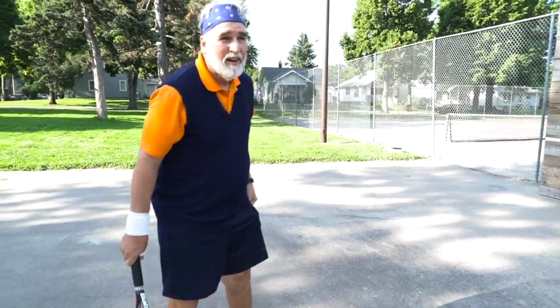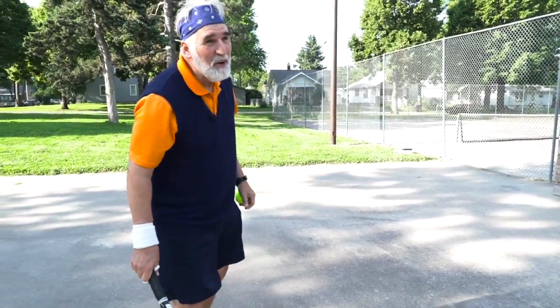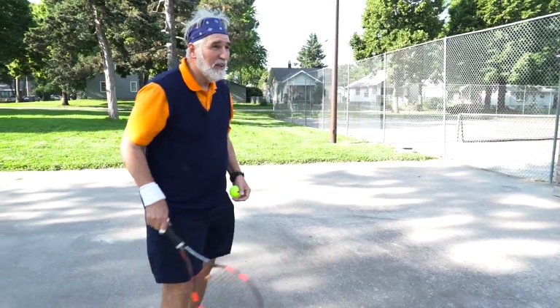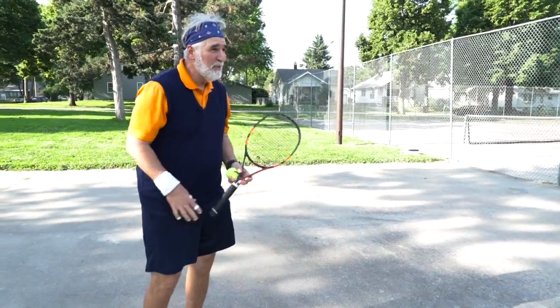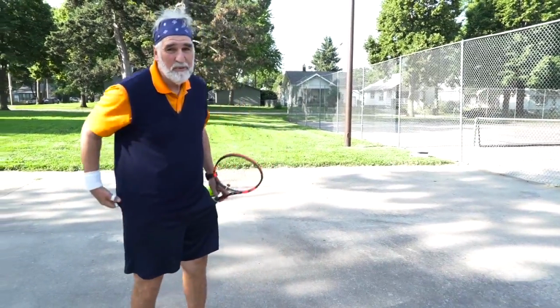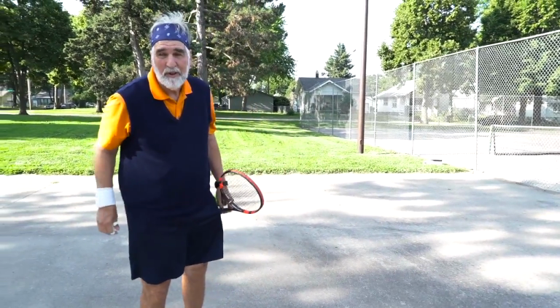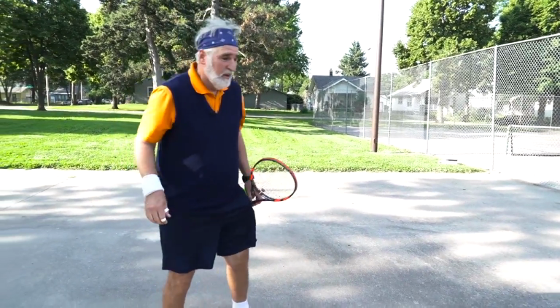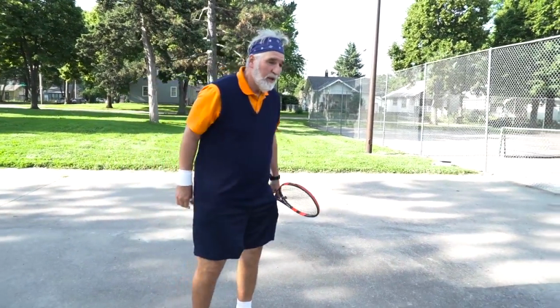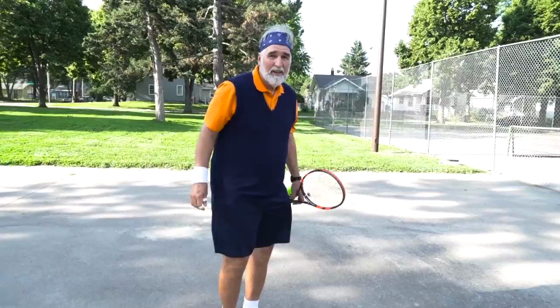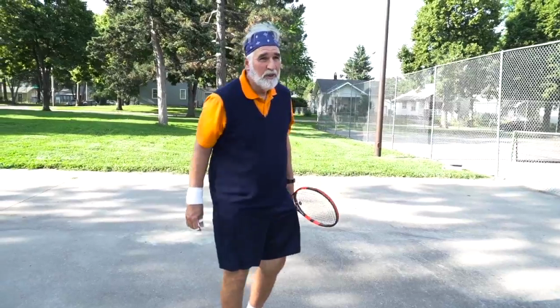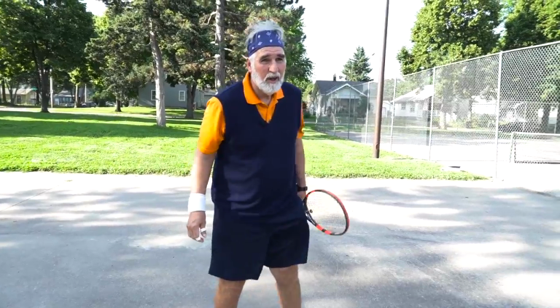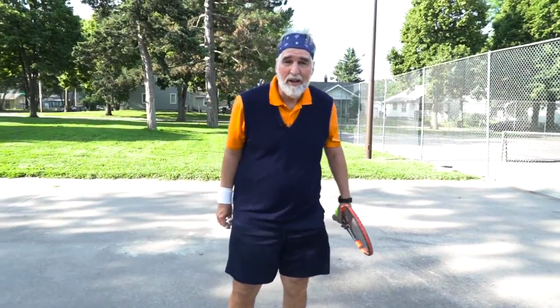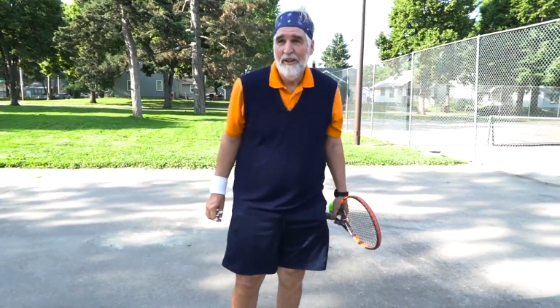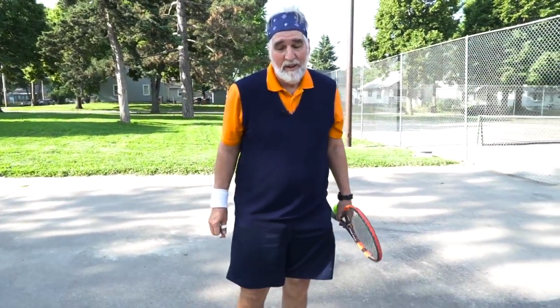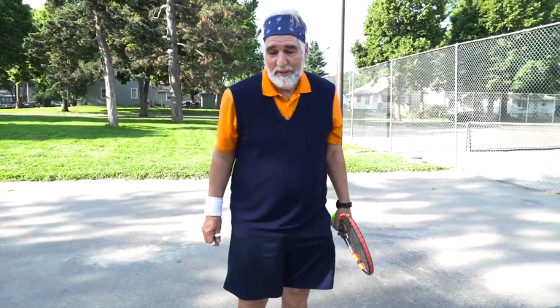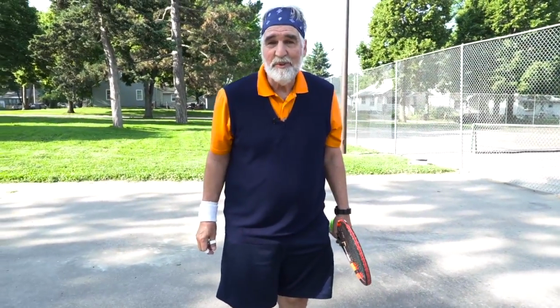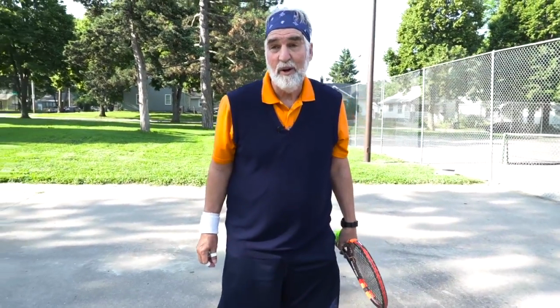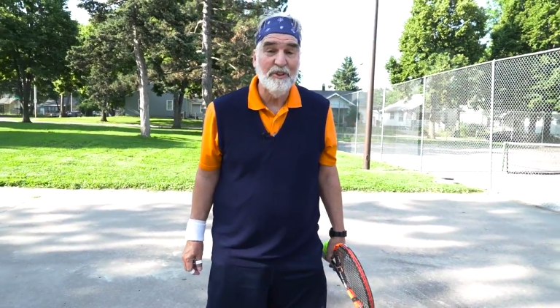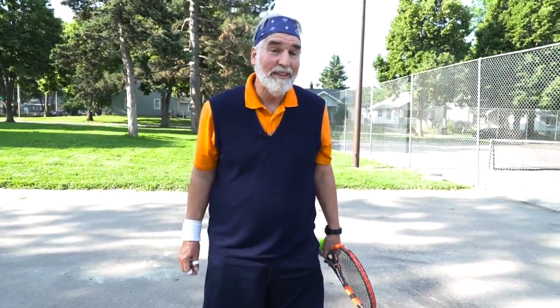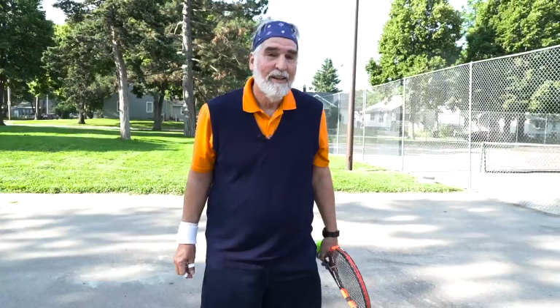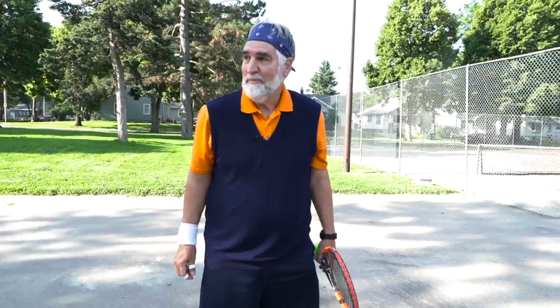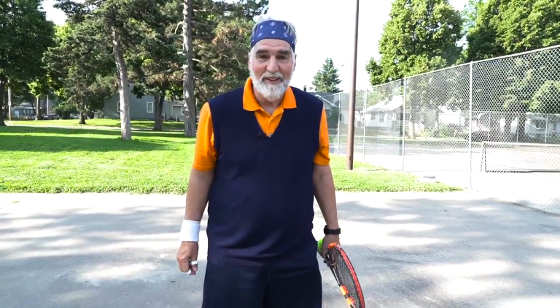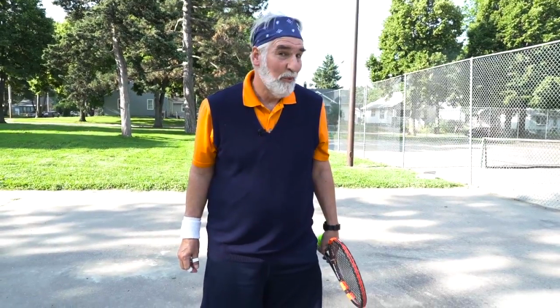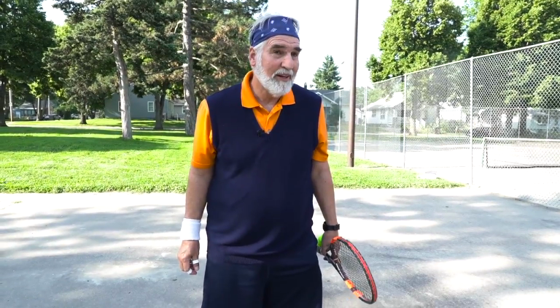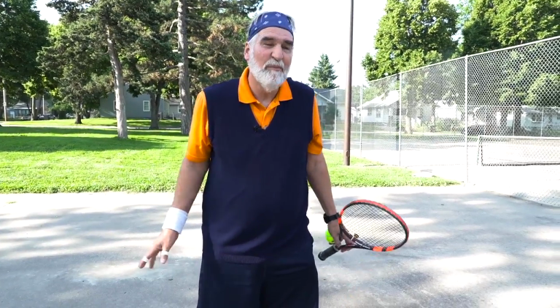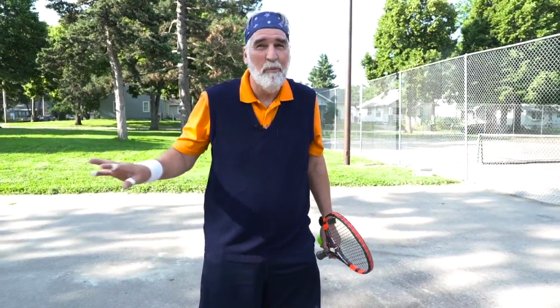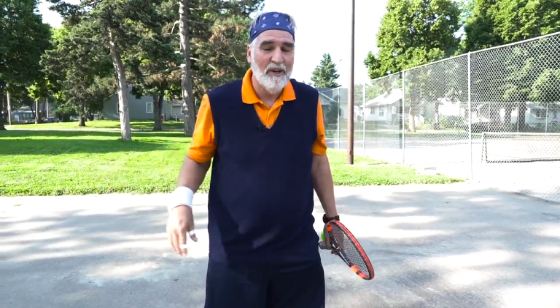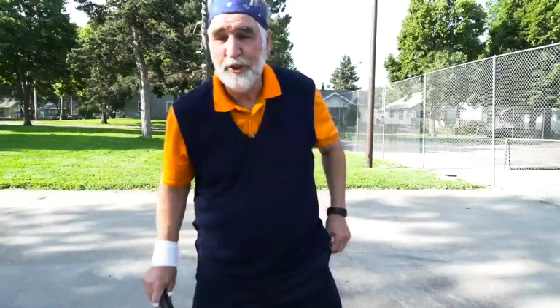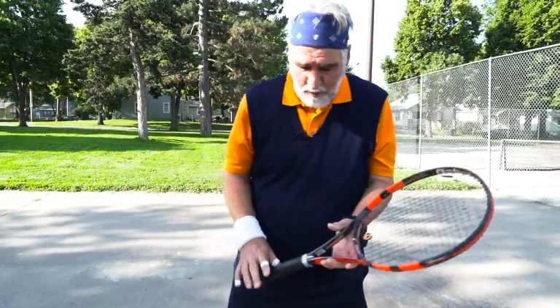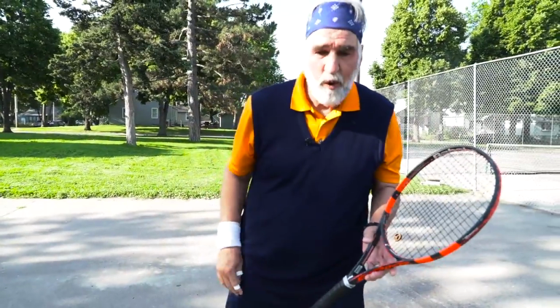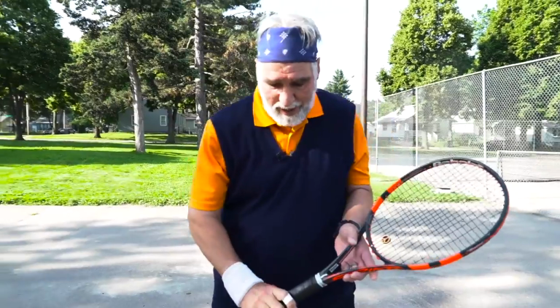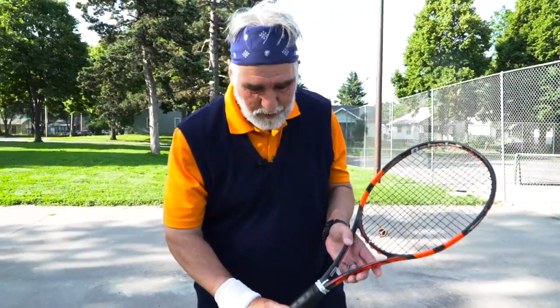I learned how to play tennis before two-handed backhands were the rage — when tennis balls were still white and people played with wooden rackets. So I'm going to go back a ways and show you the one-handed backhand grip.